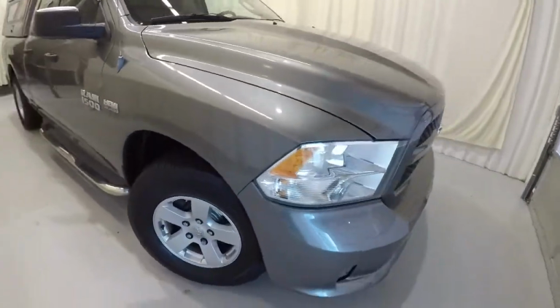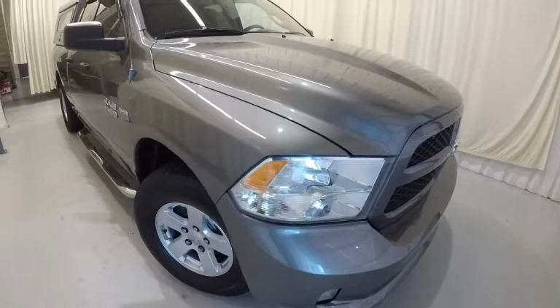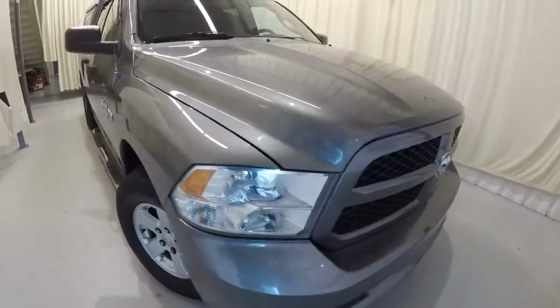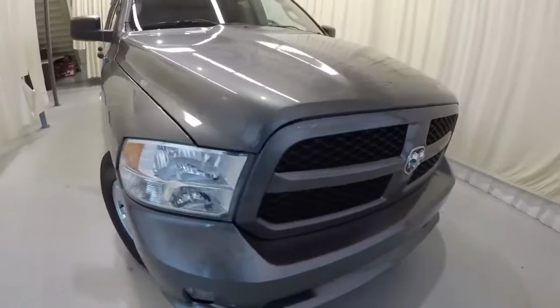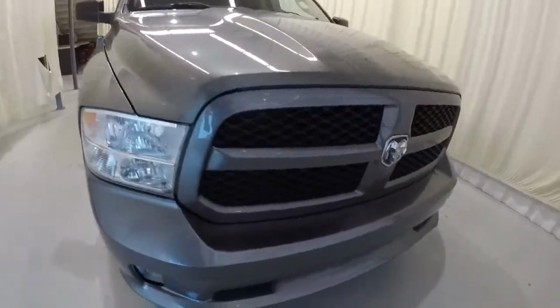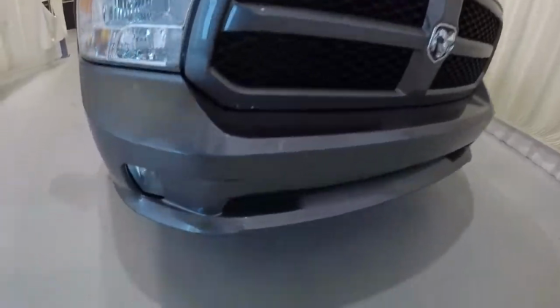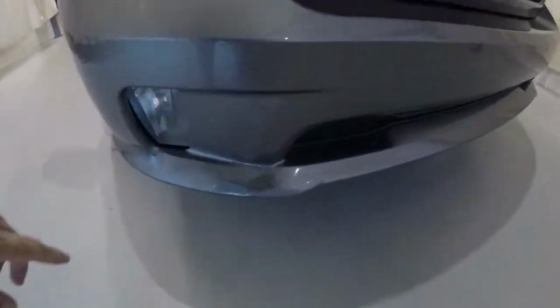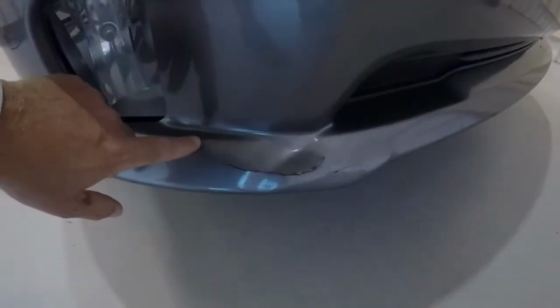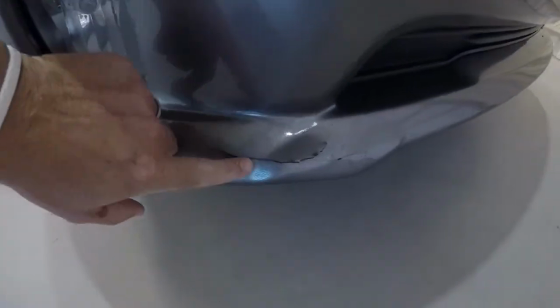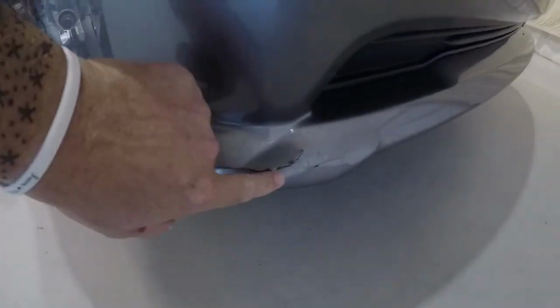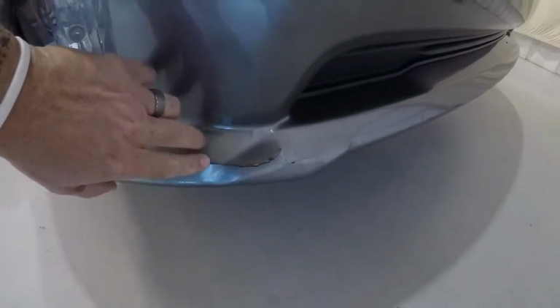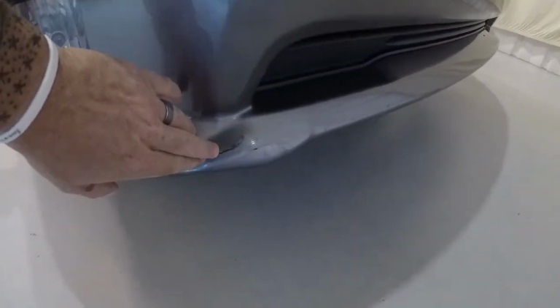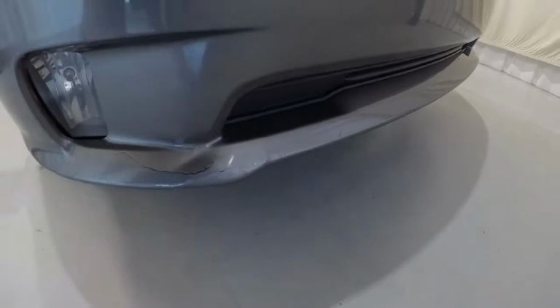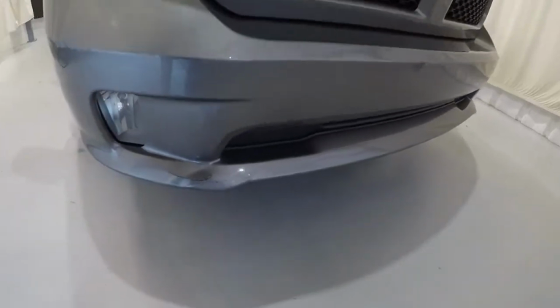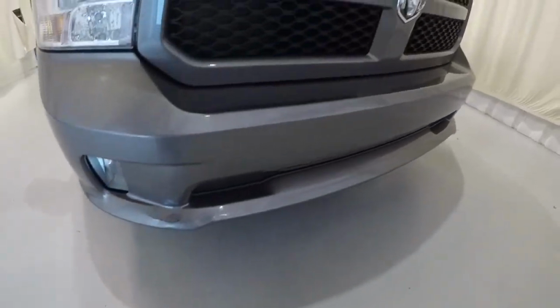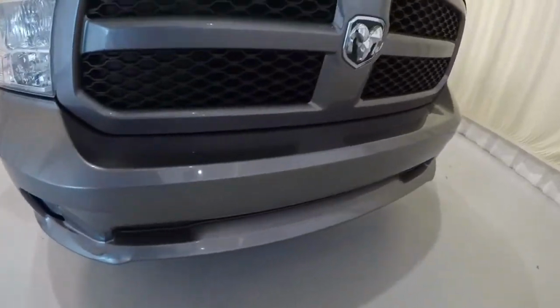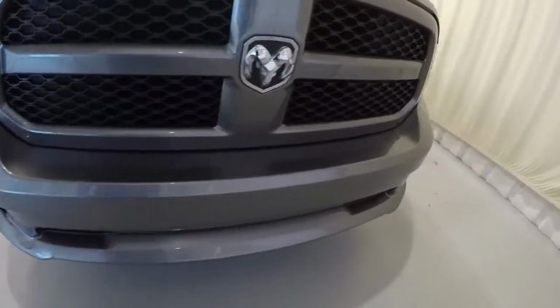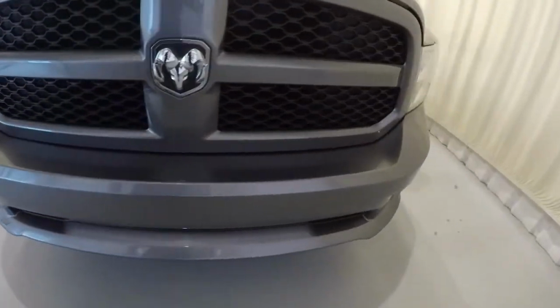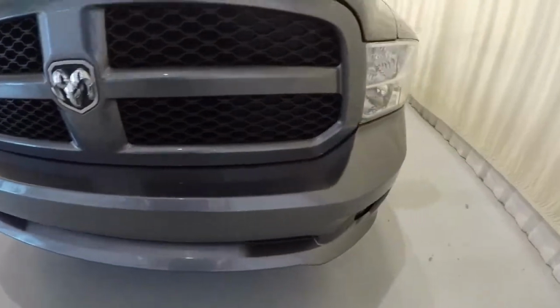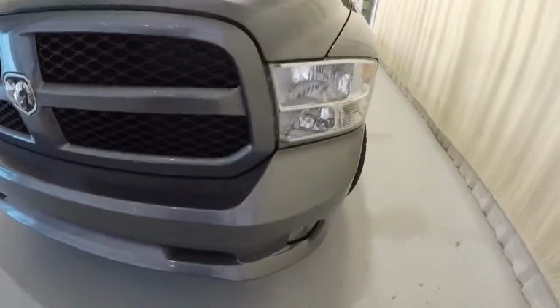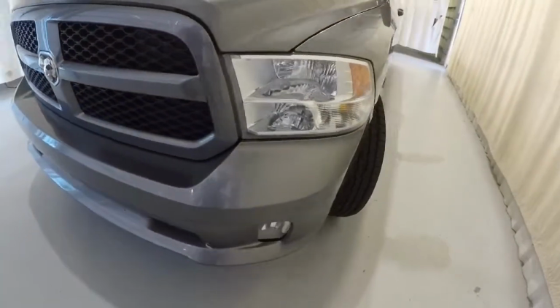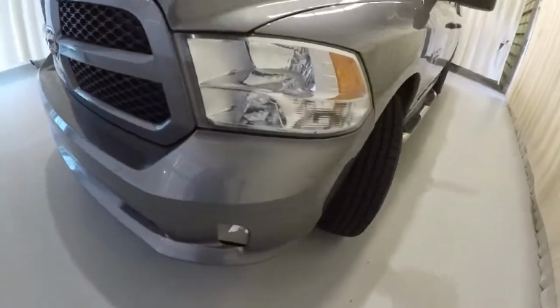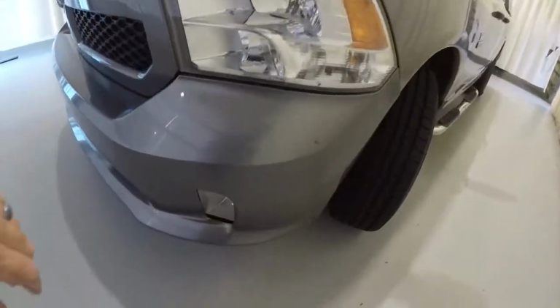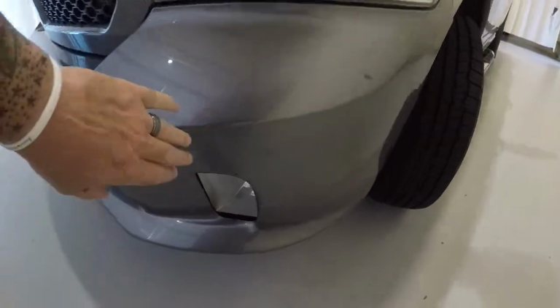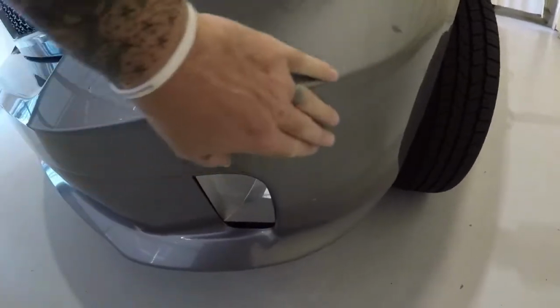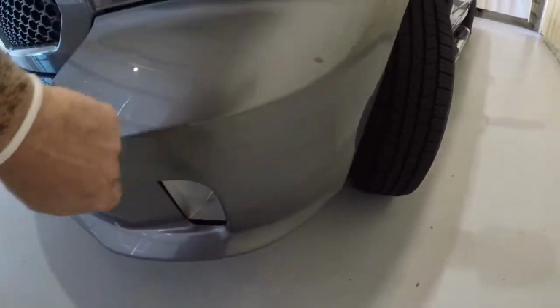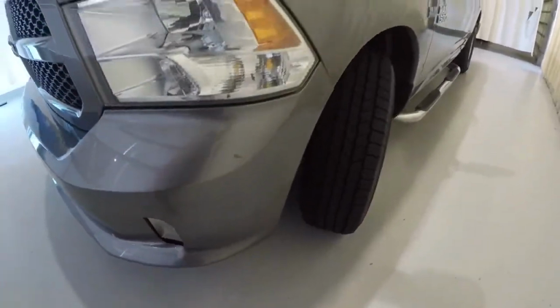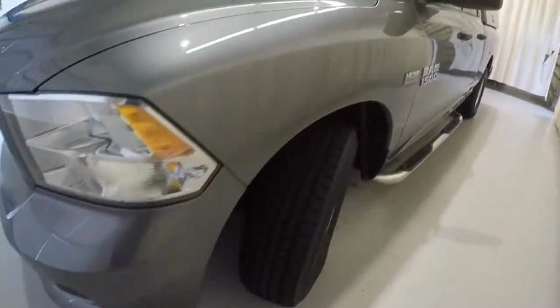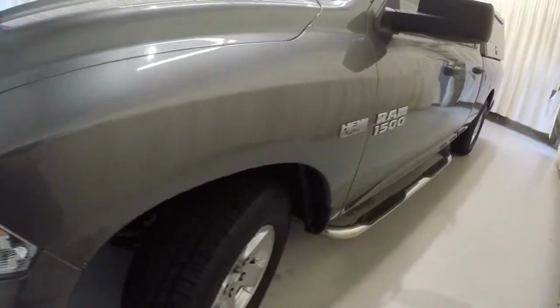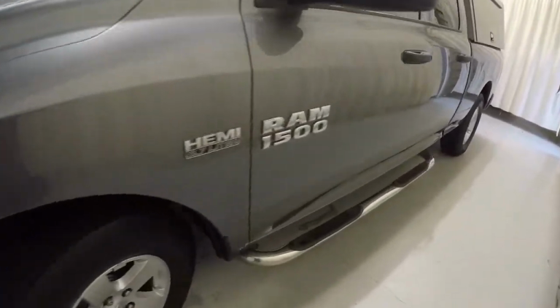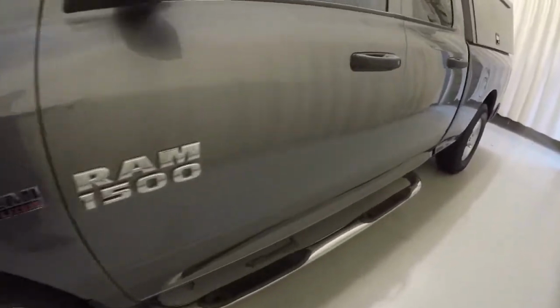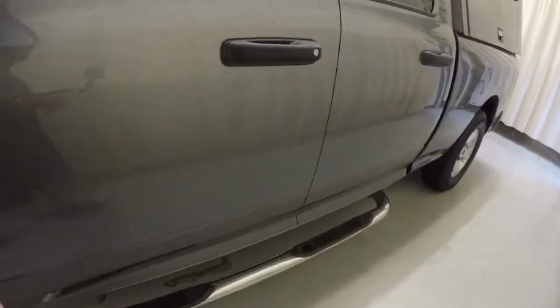It's got the chrome step rails down there. It also has a little crack down here in the molding on the front bumper. But other than that, everything's in good shape — just a little rub right there. Okay, let's go ahead and take a look on the inside.